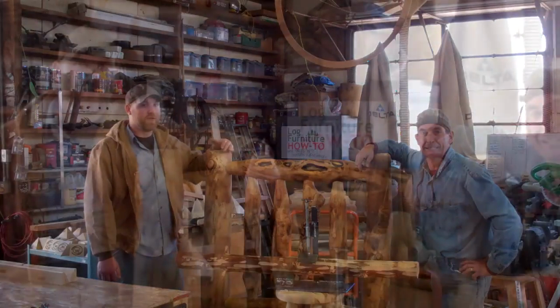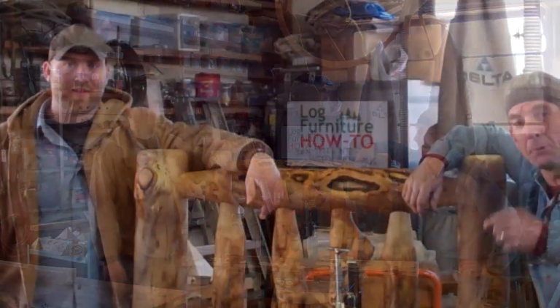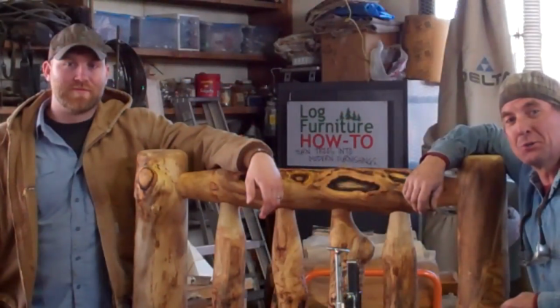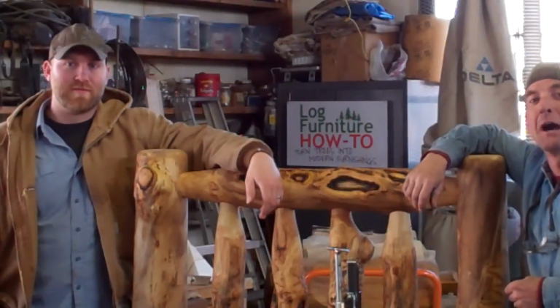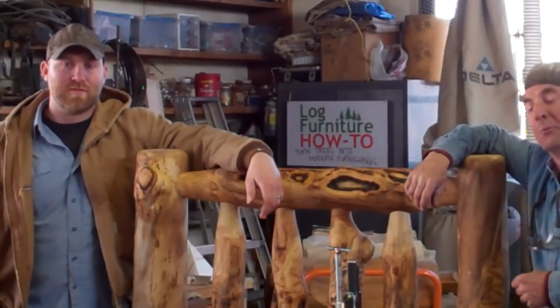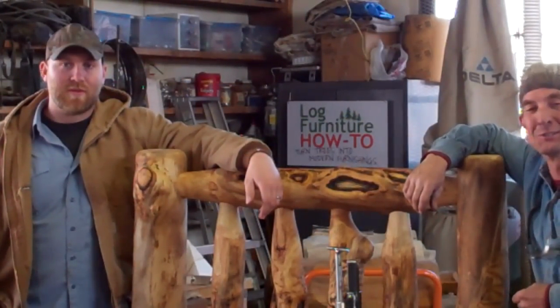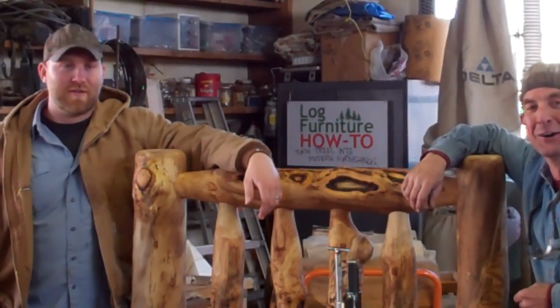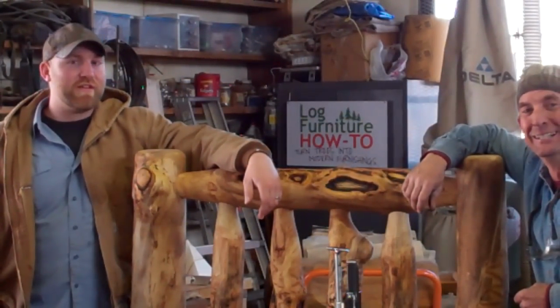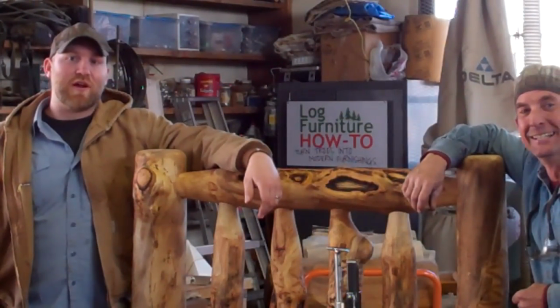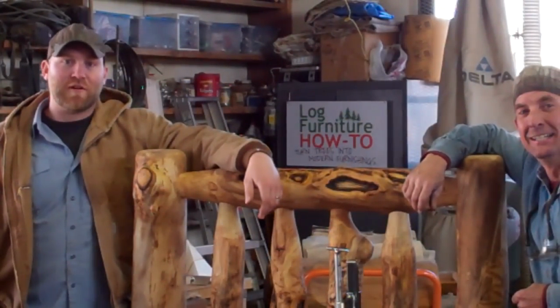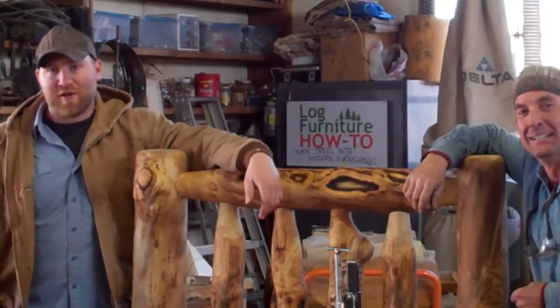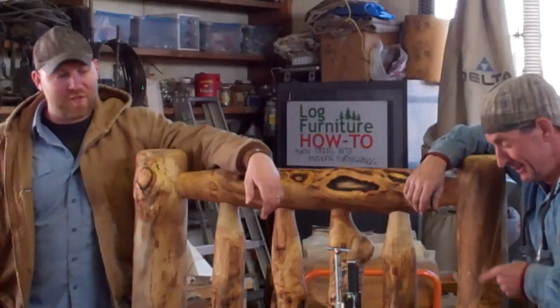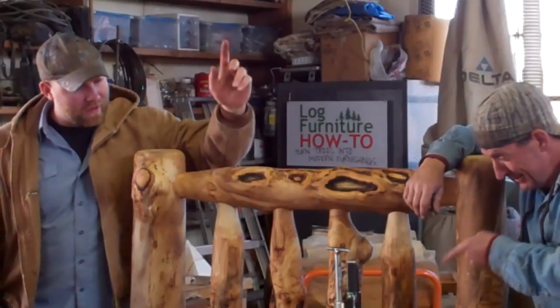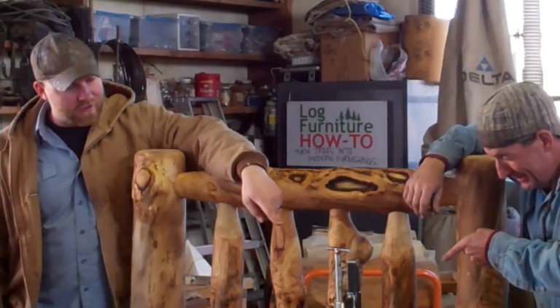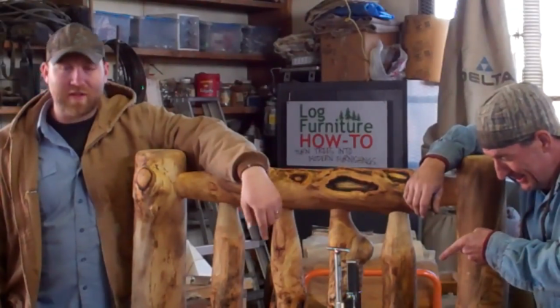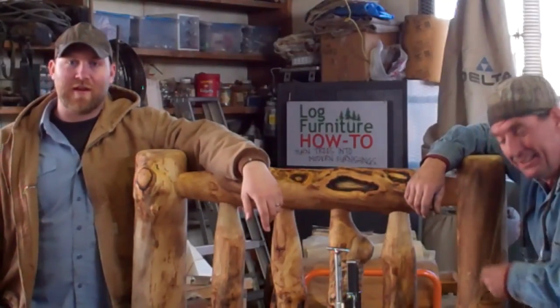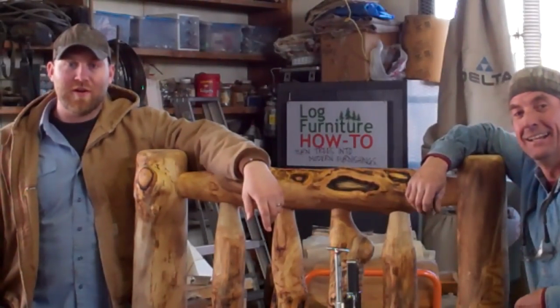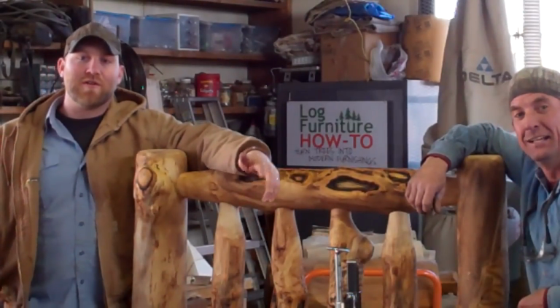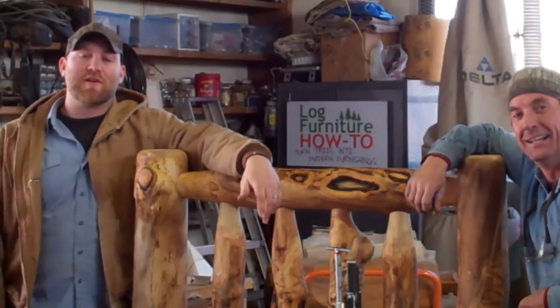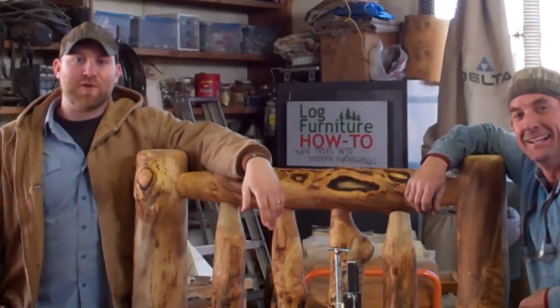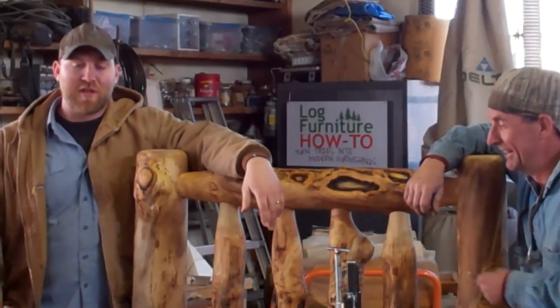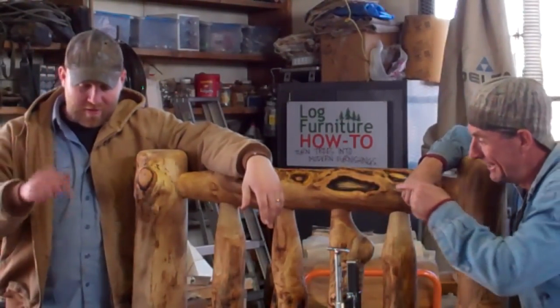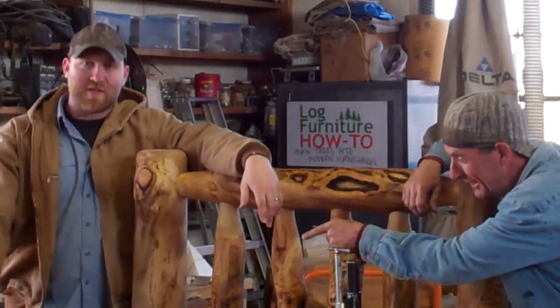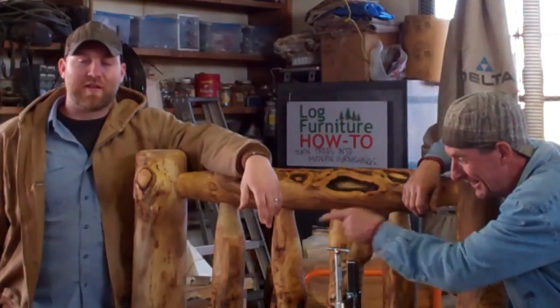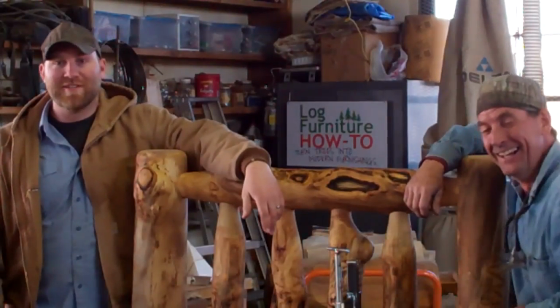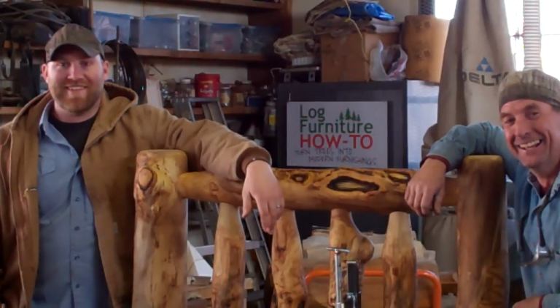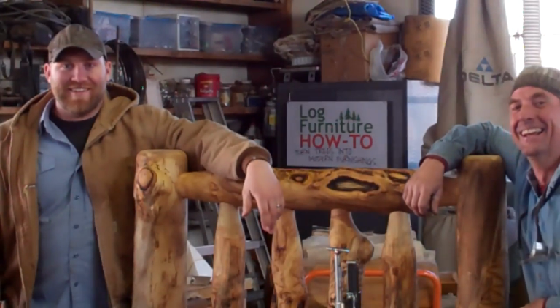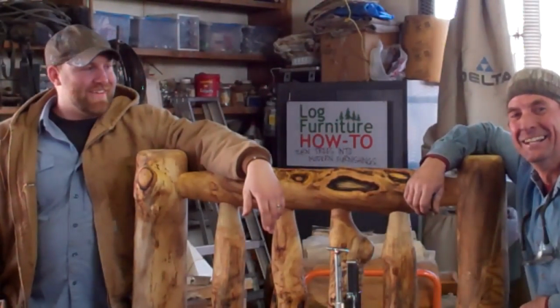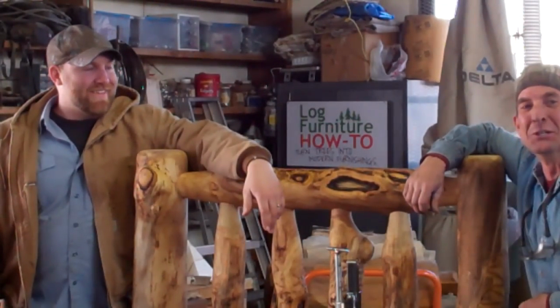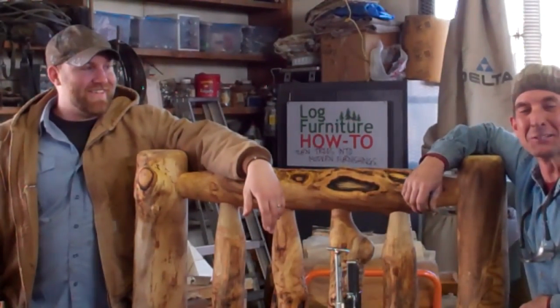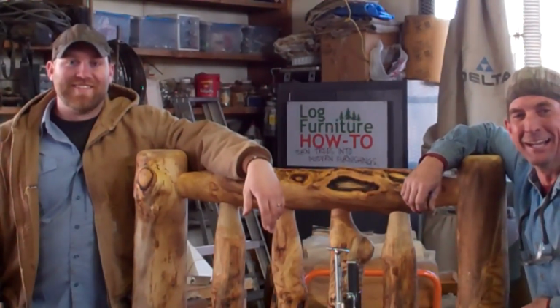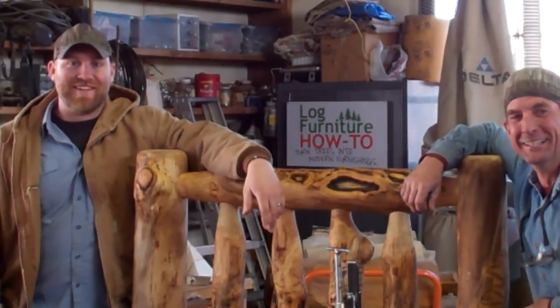It's worth it. I appreciate you taking the time to watch this video. You can subscribe to LogFurnitureHowTo by clicking on that link right down there, or the San Juan Carpentry YouTube channel by clicking on this link right there. We'll see you again next week, guys. See ya.